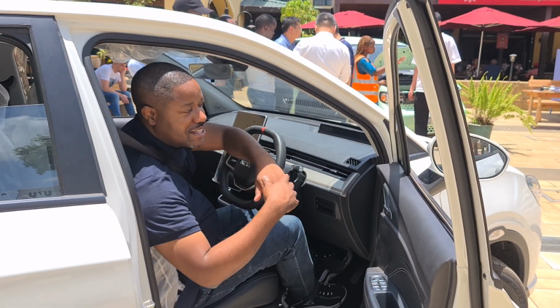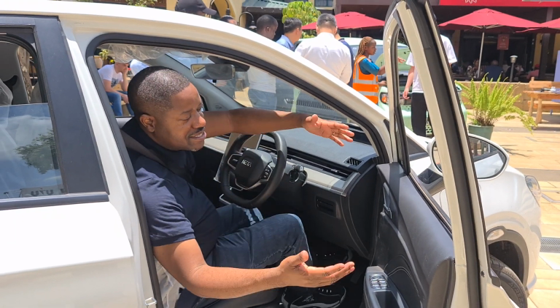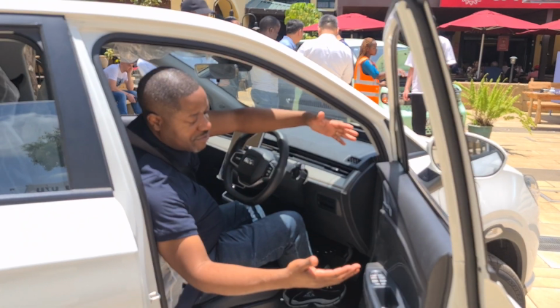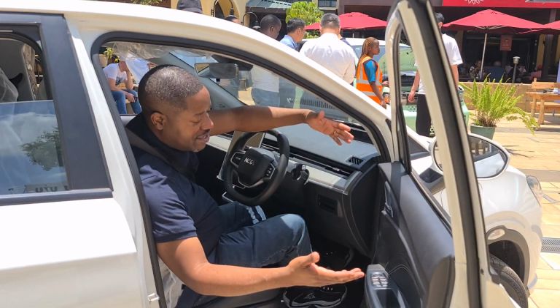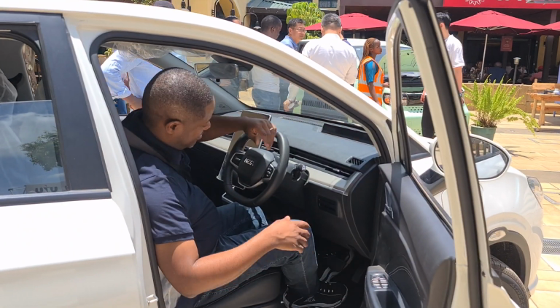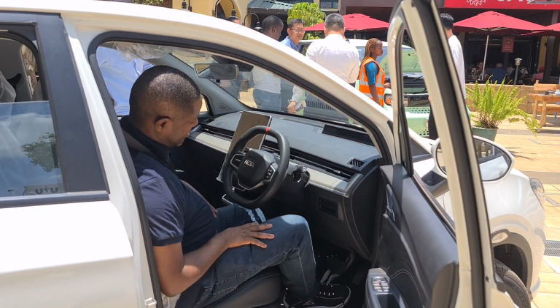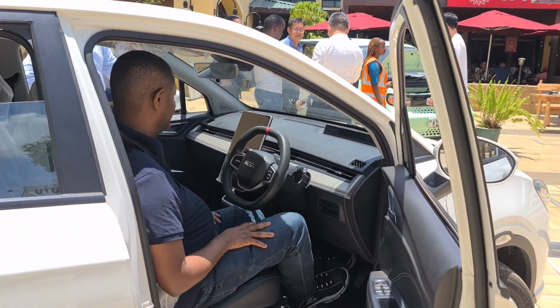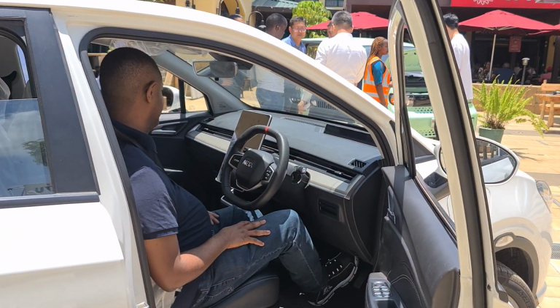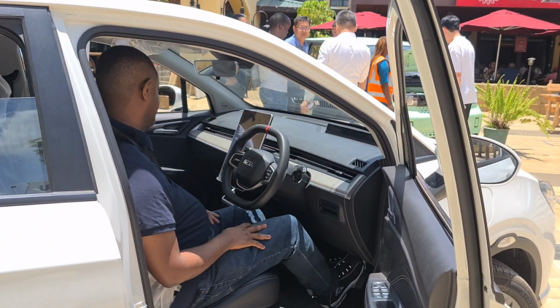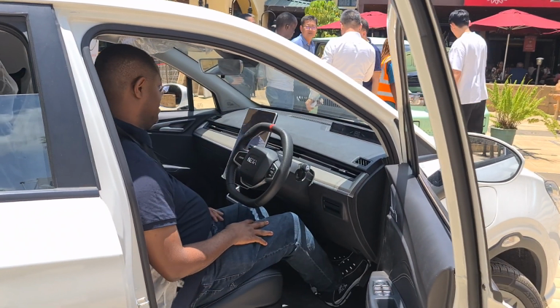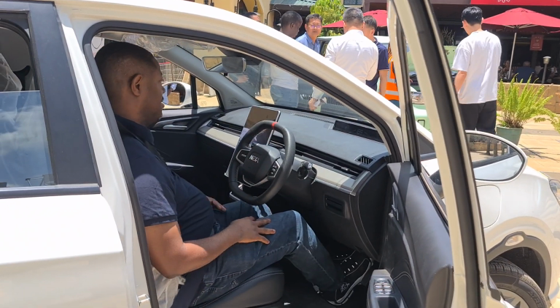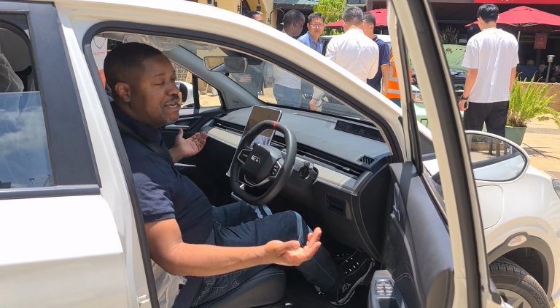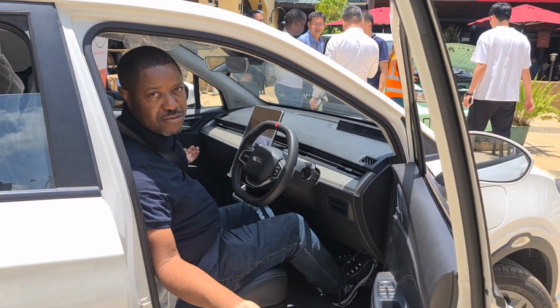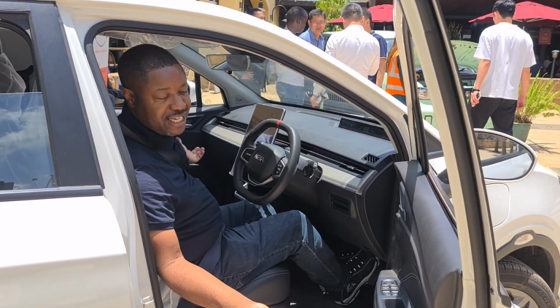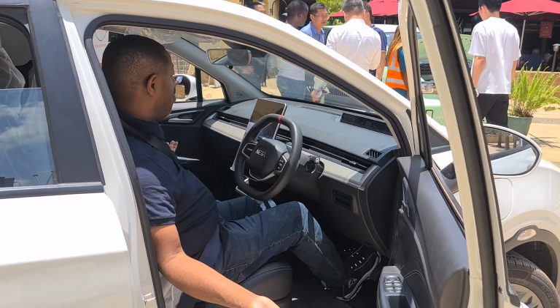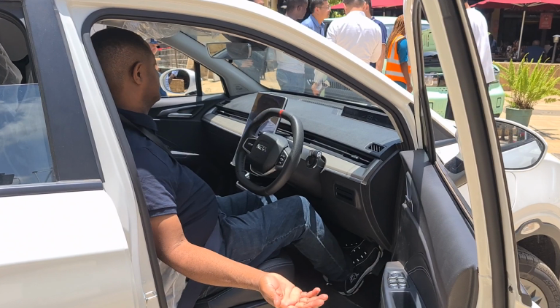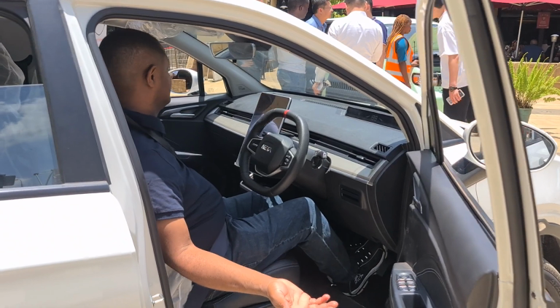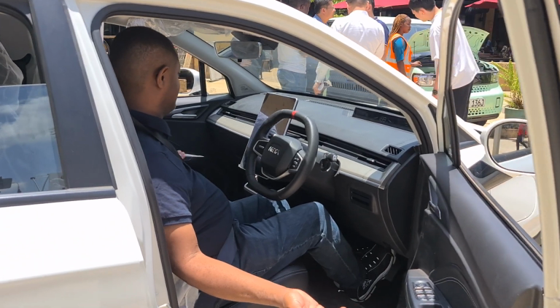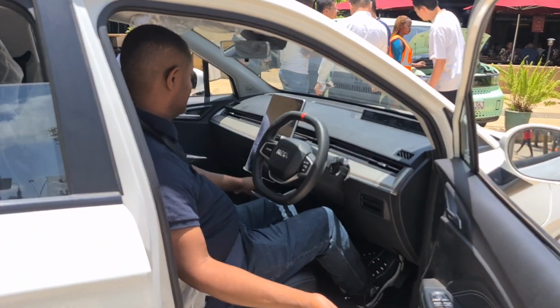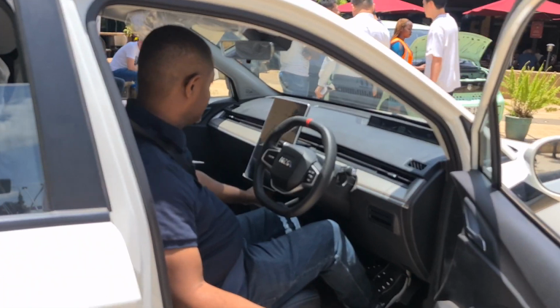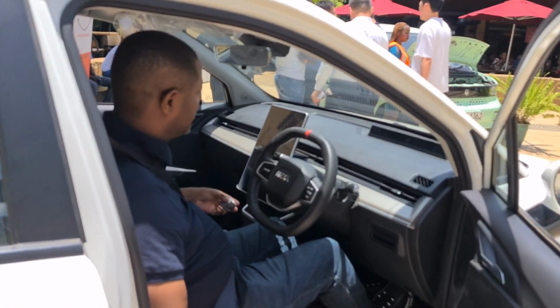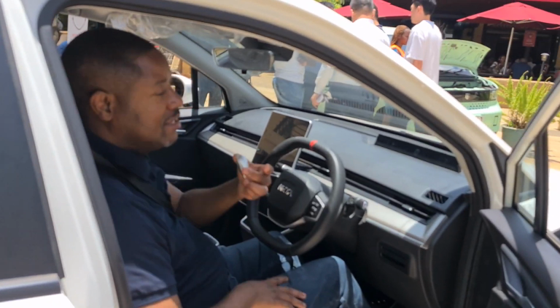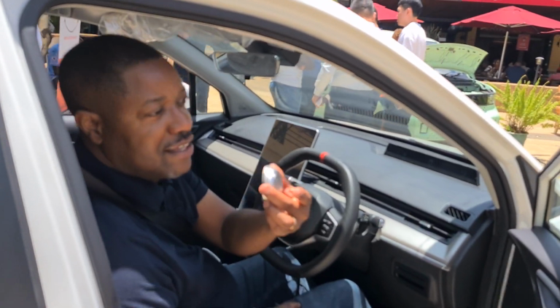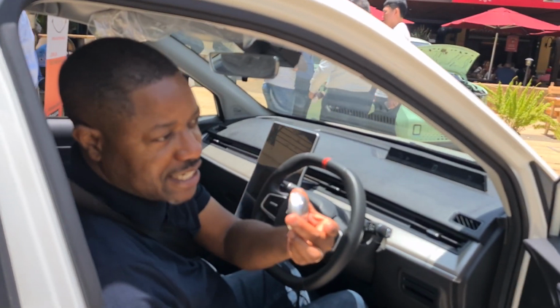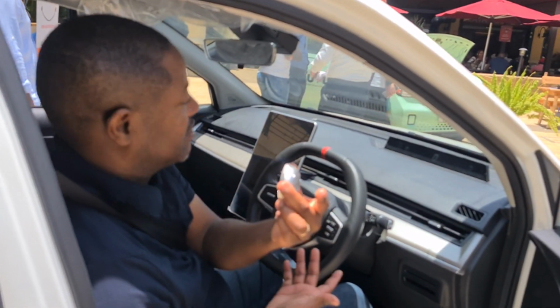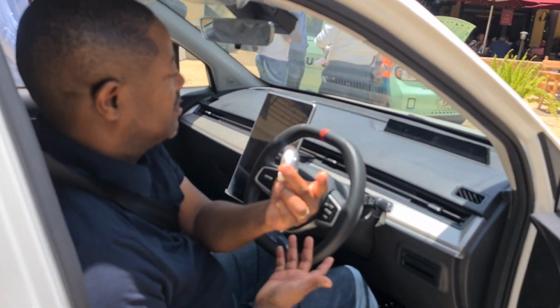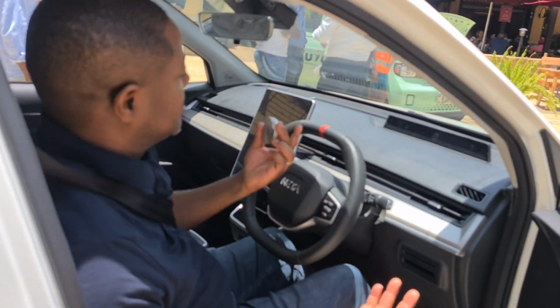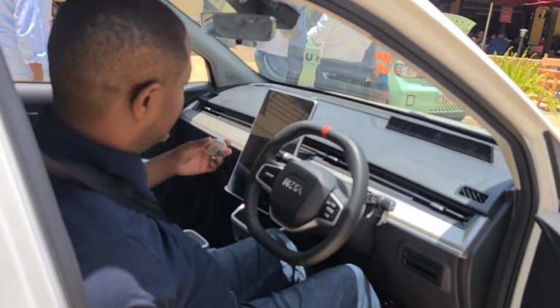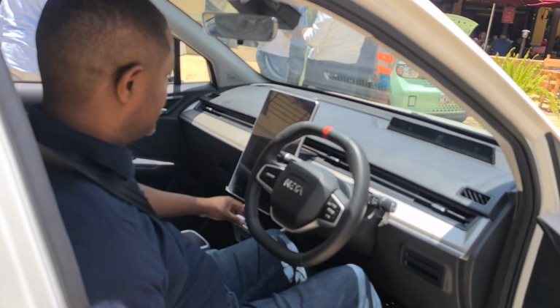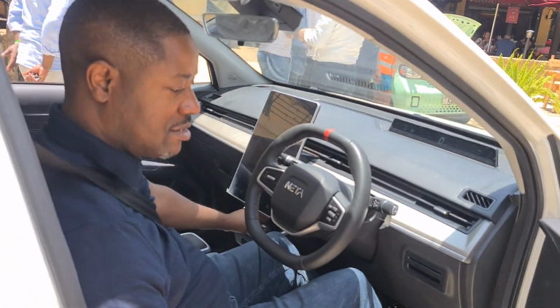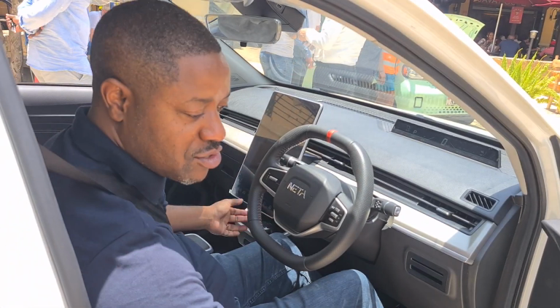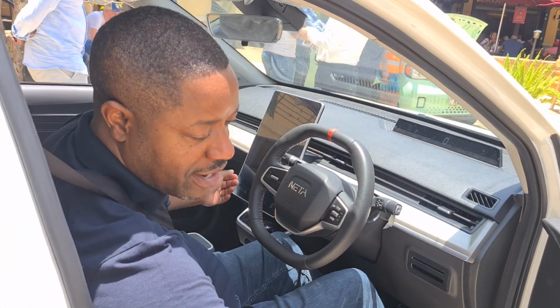This is the Nano V. Step on the brake, it's on, because it got this key — it just has to sense it. Step on the brake, it's on. It's so quiet.